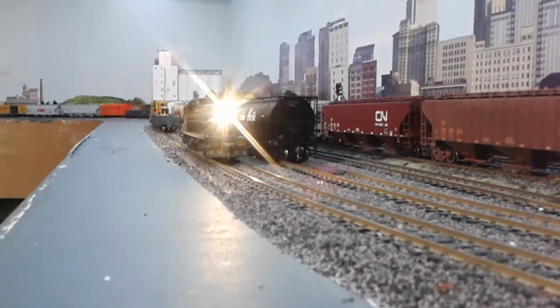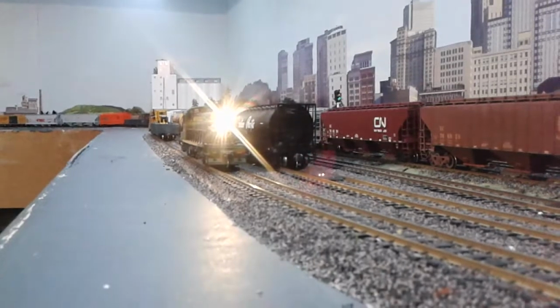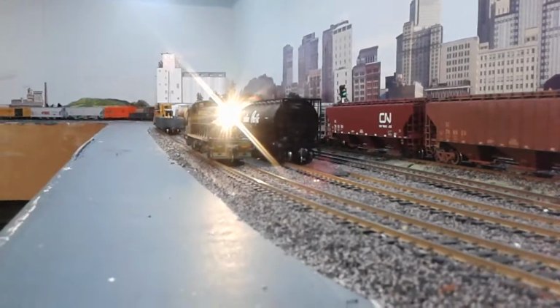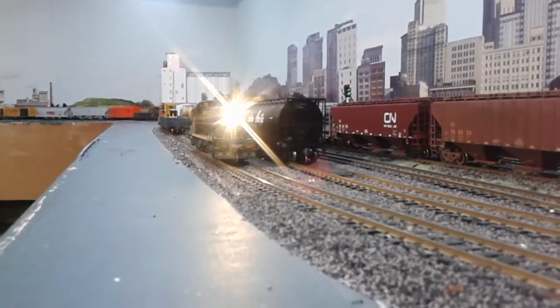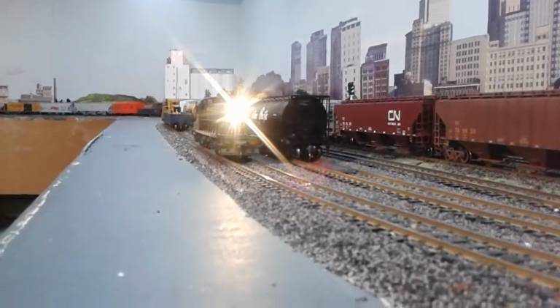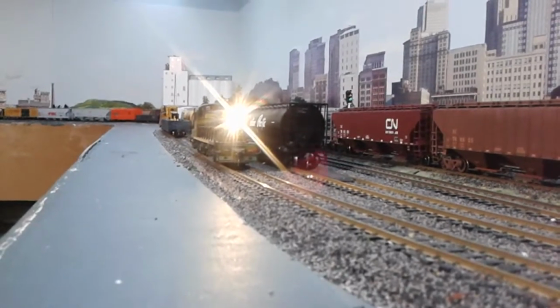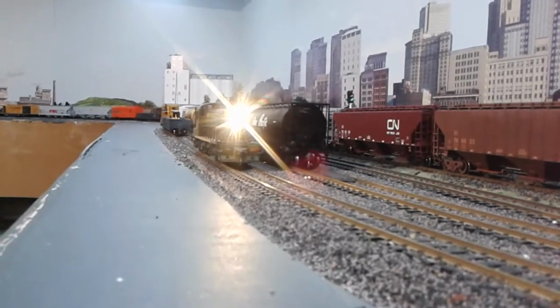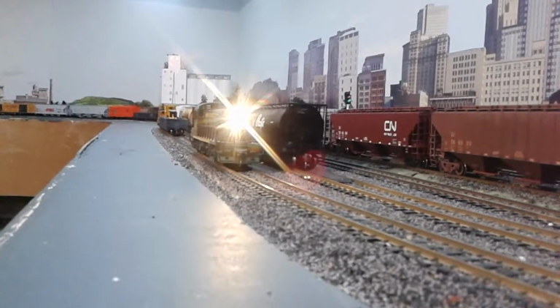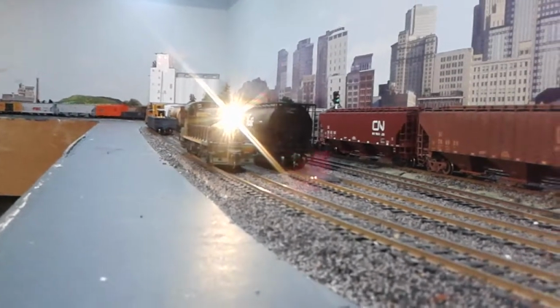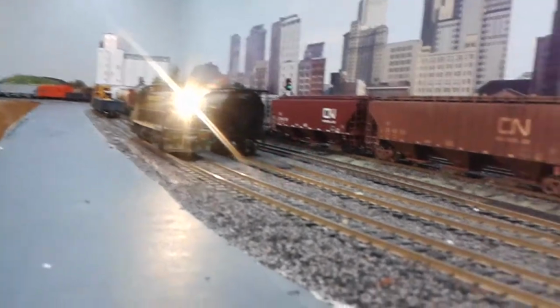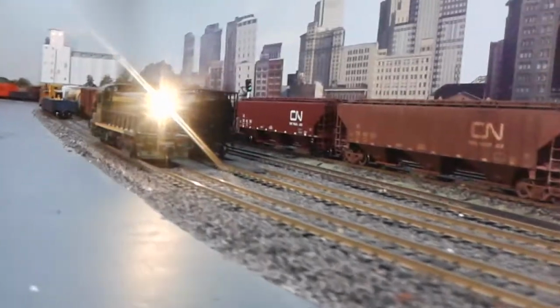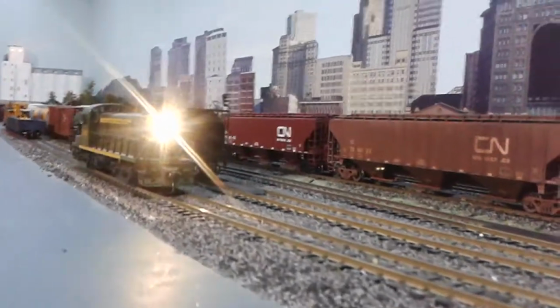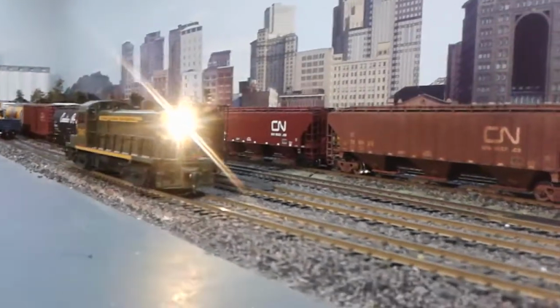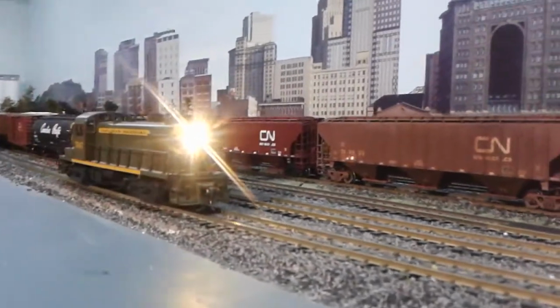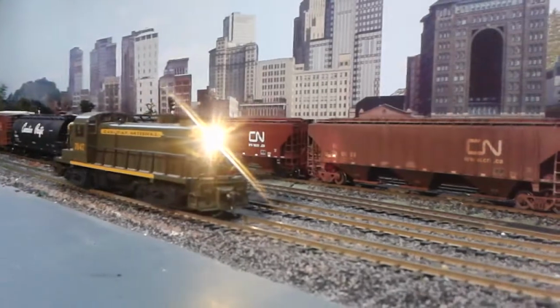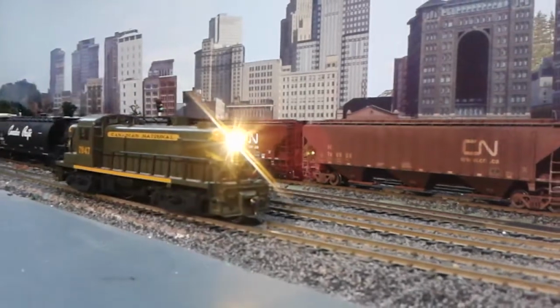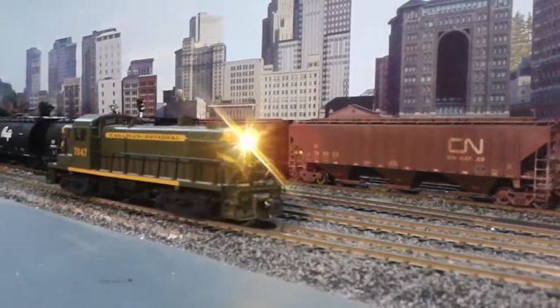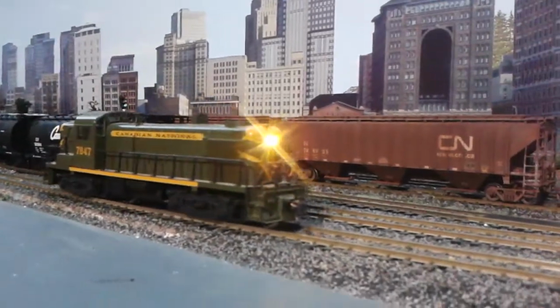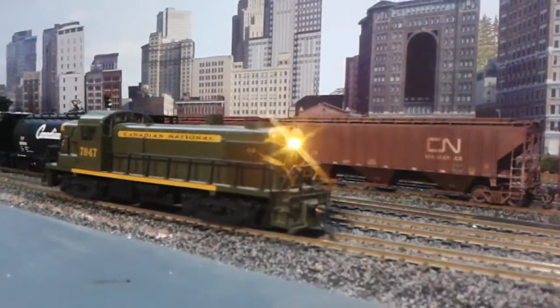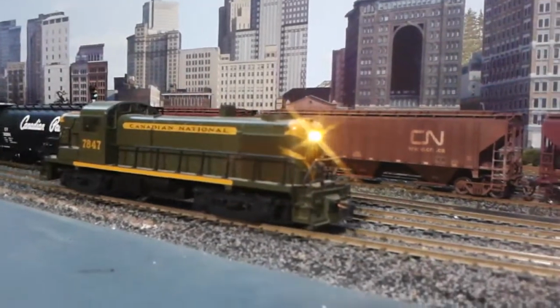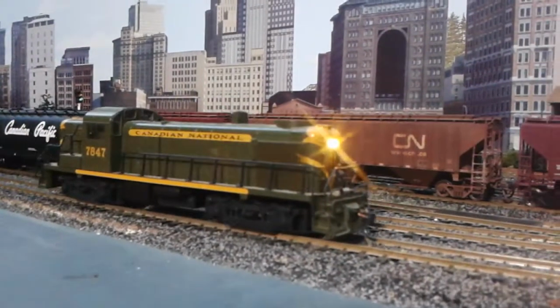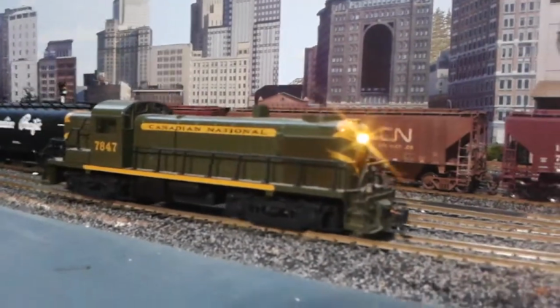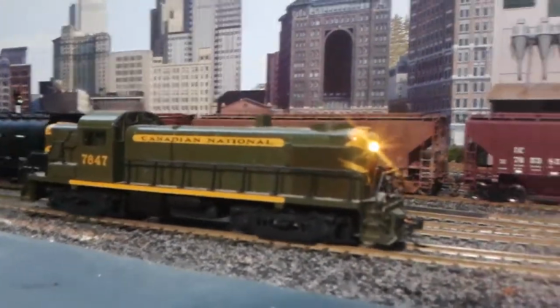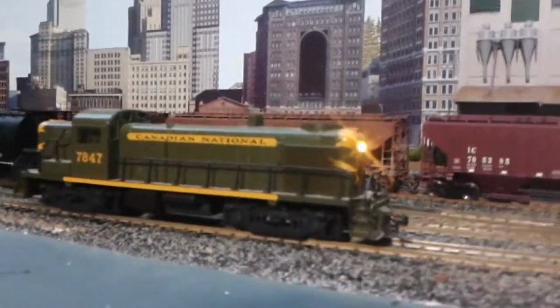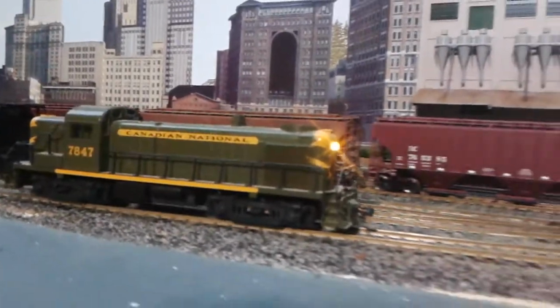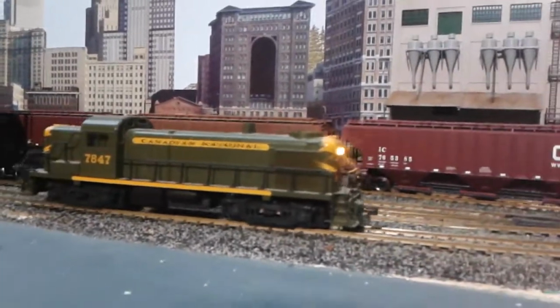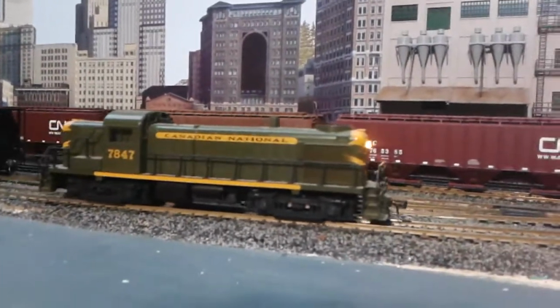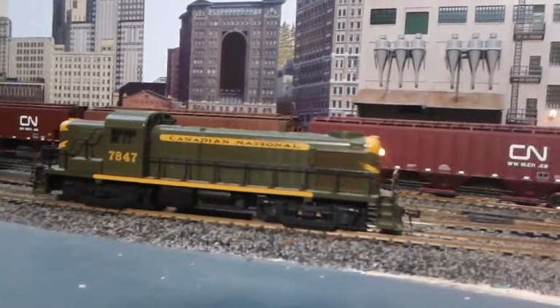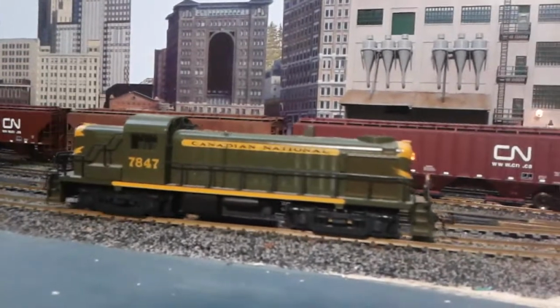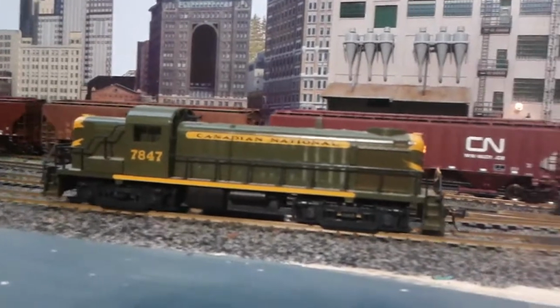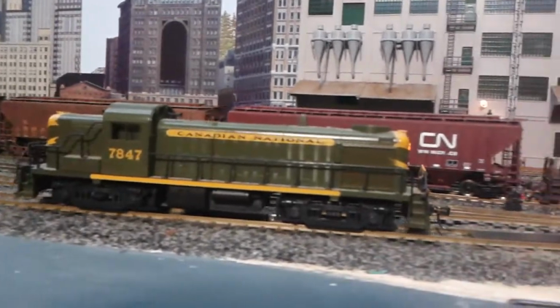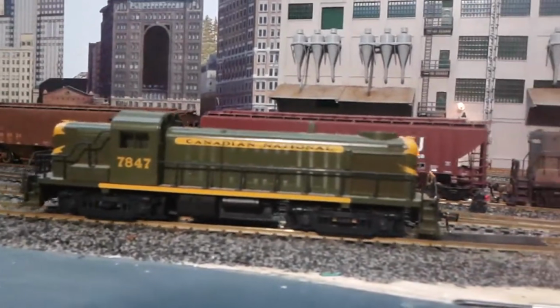So this is my next sound project right here — my RS3. The next time we see this locomotive, it will have sound.